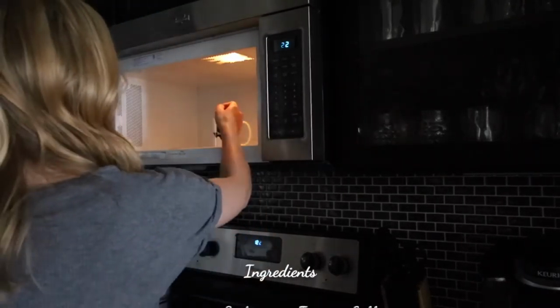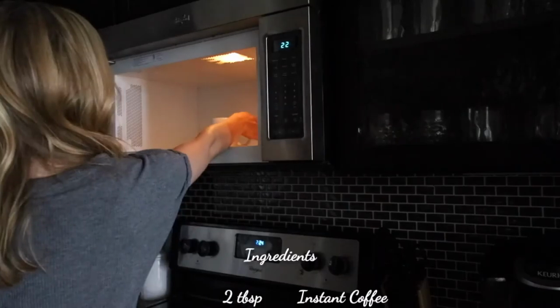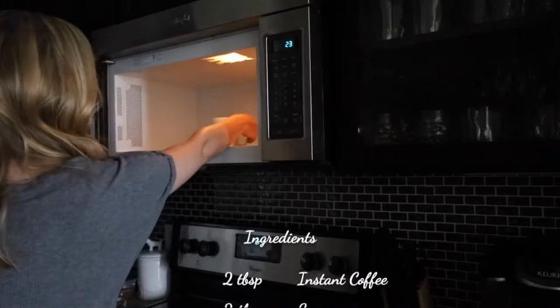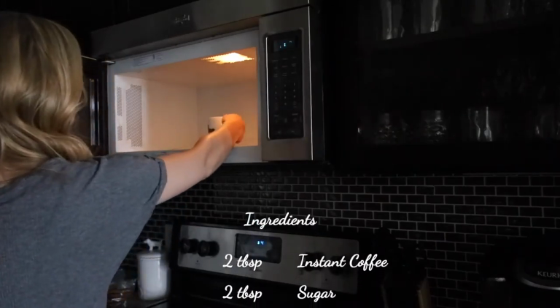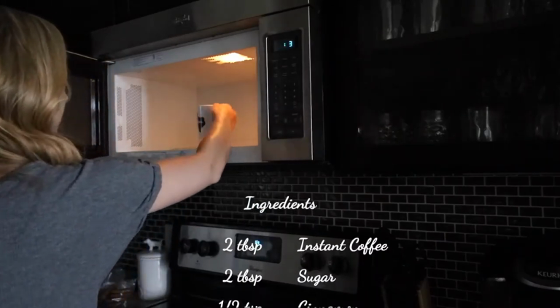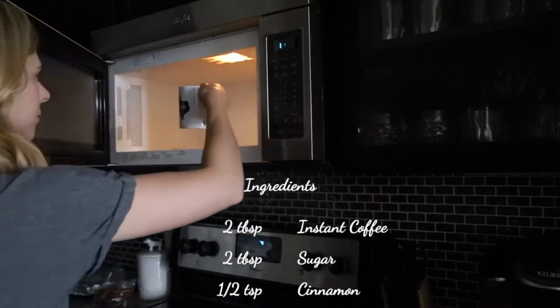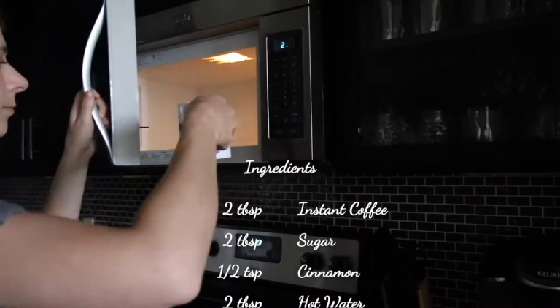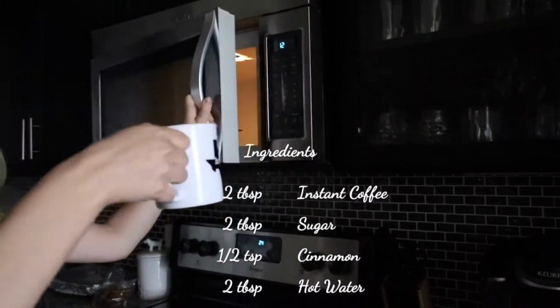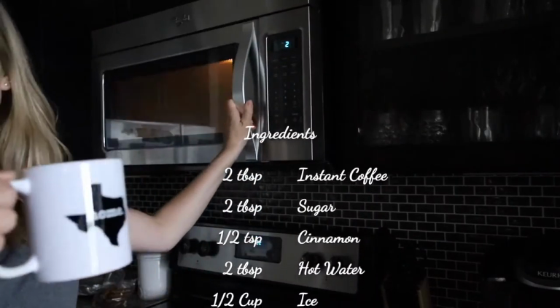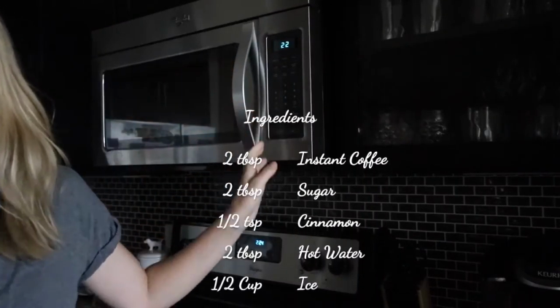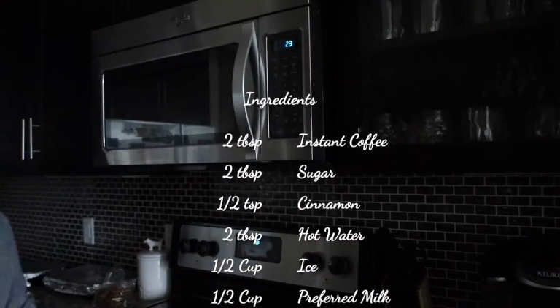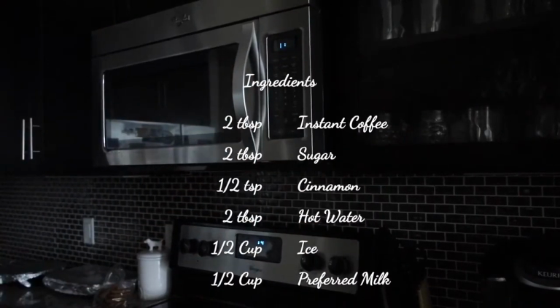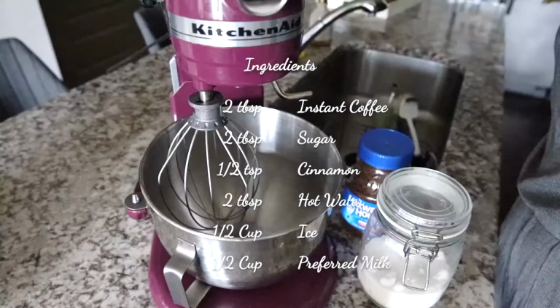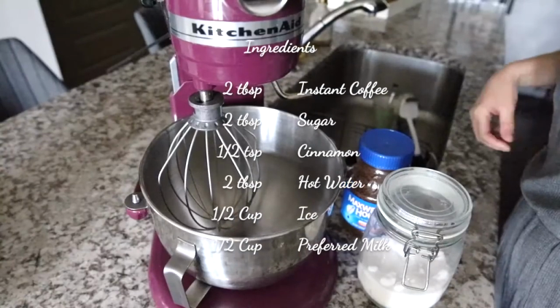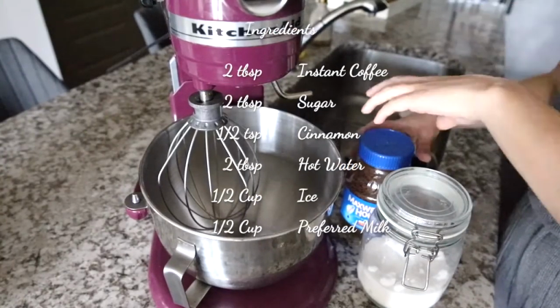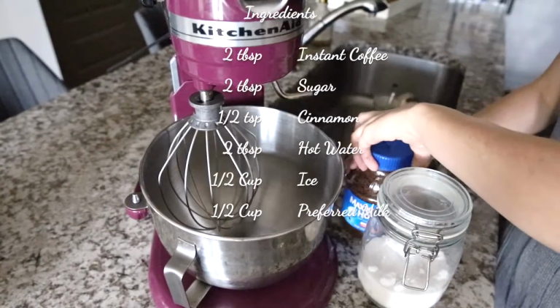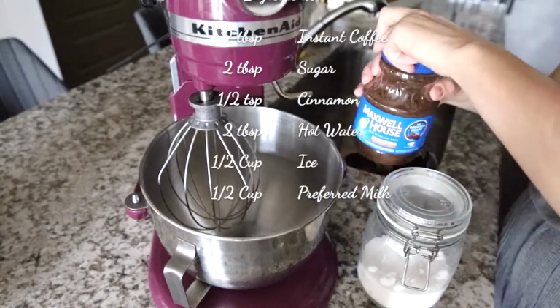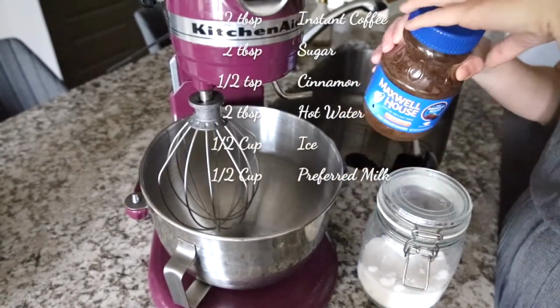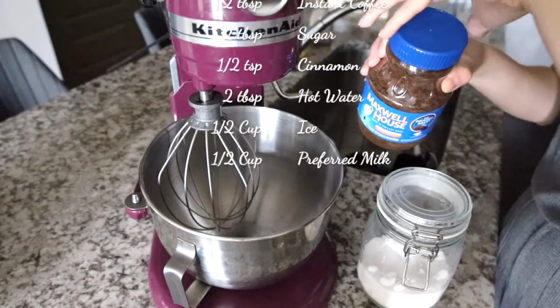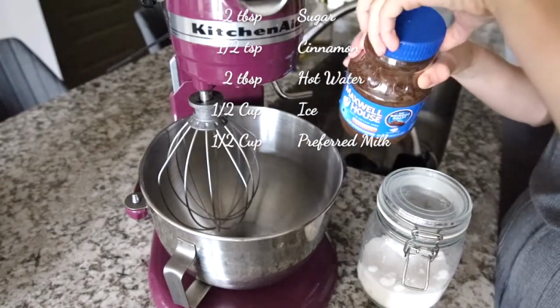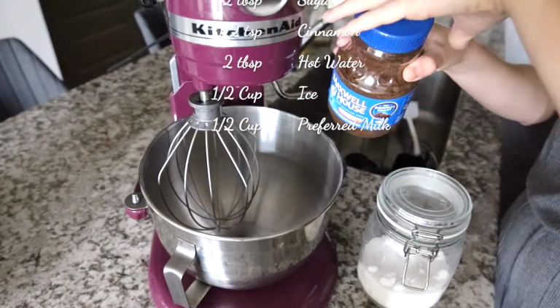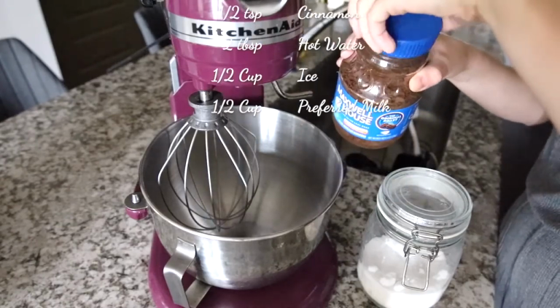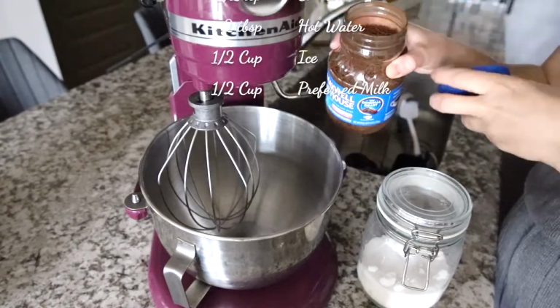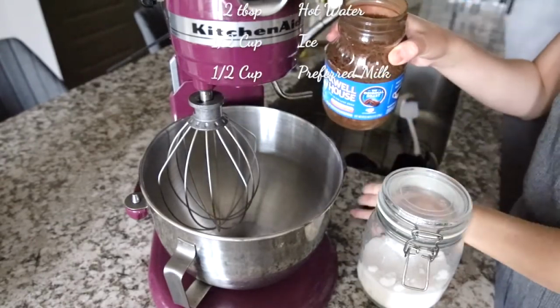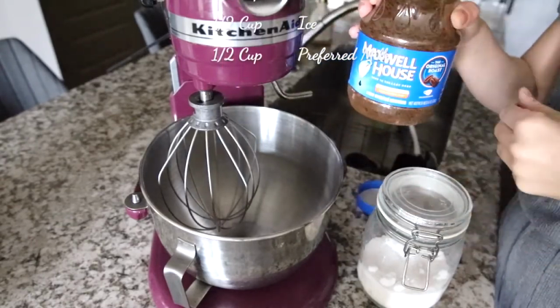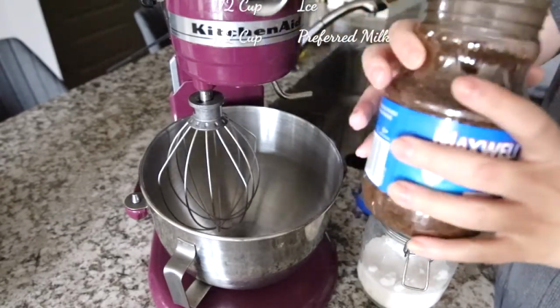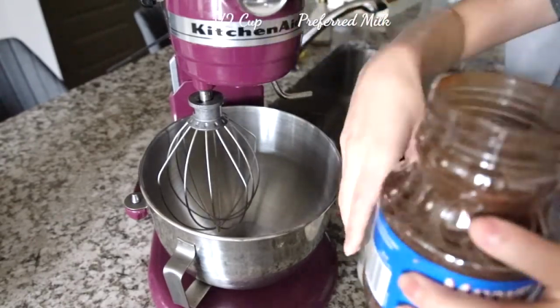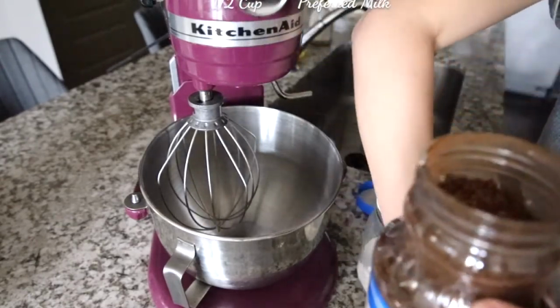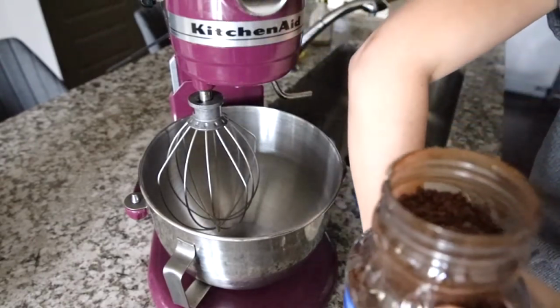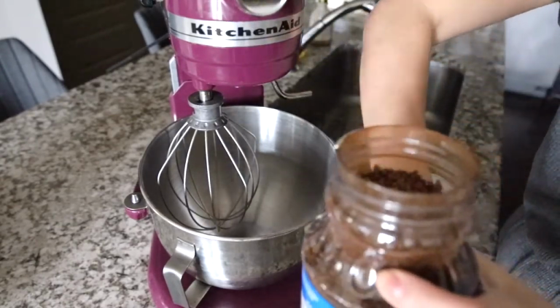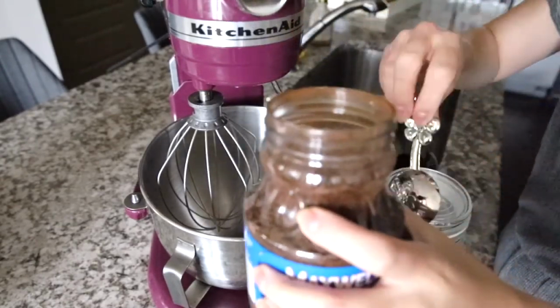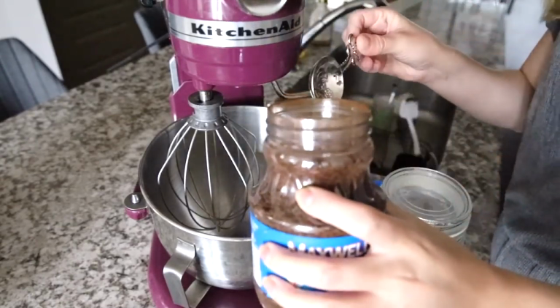For this recipe, the ingredients you'll need are instant coffee, sugar, hot water, cinnamon, milk, and ice.